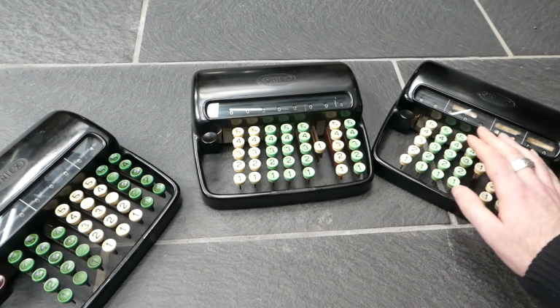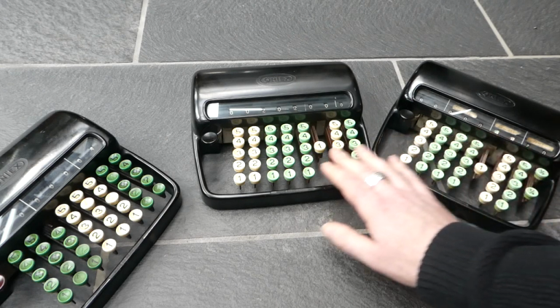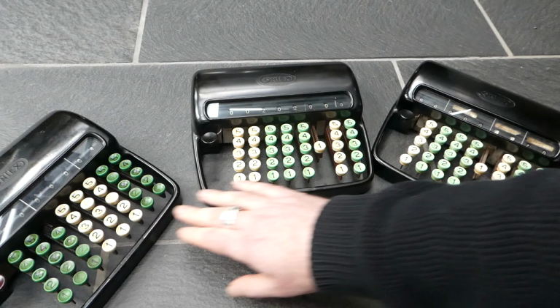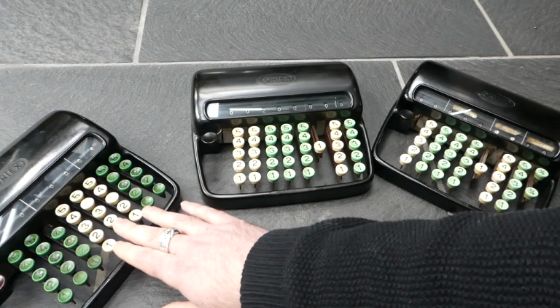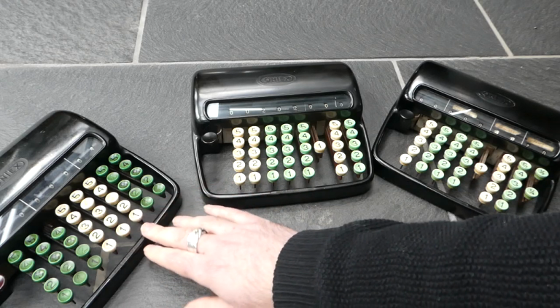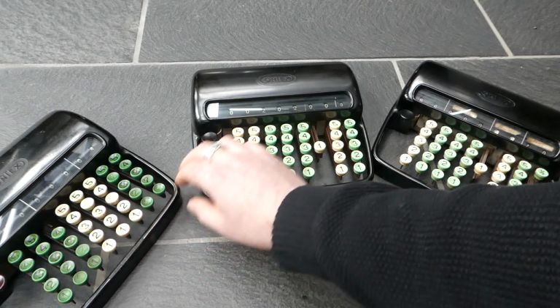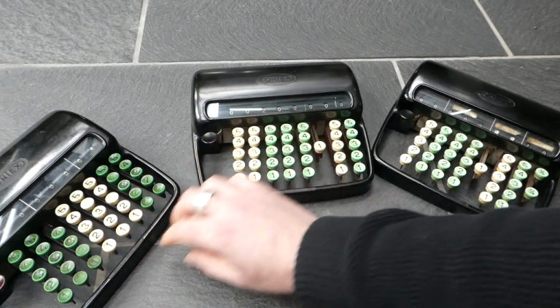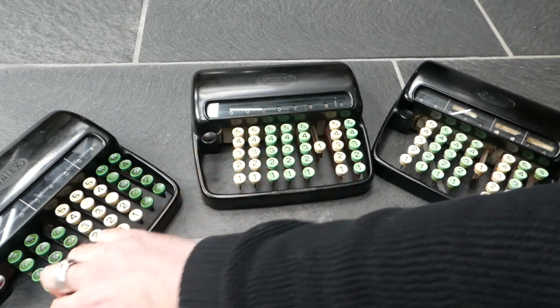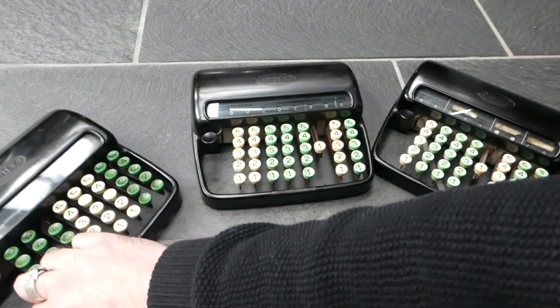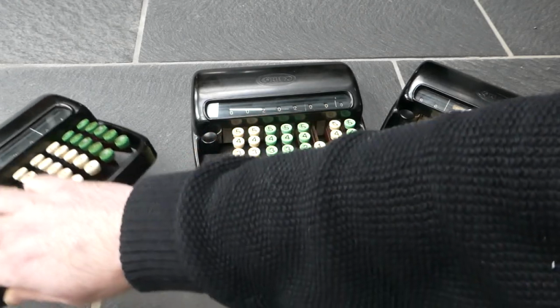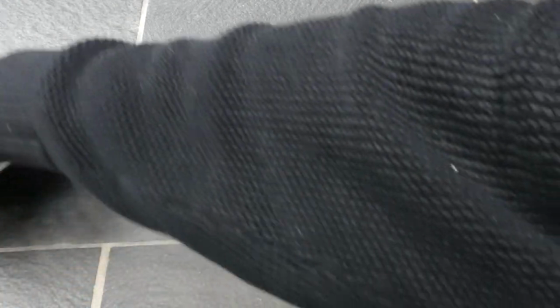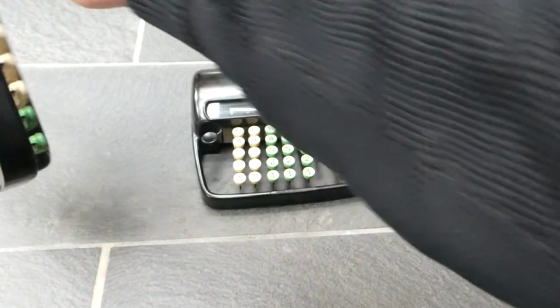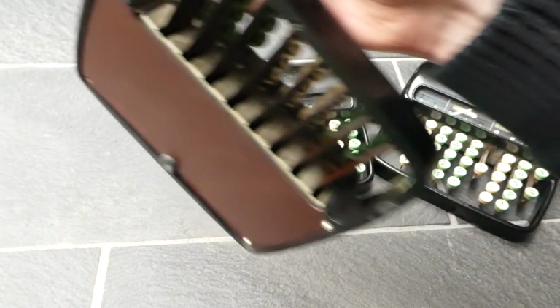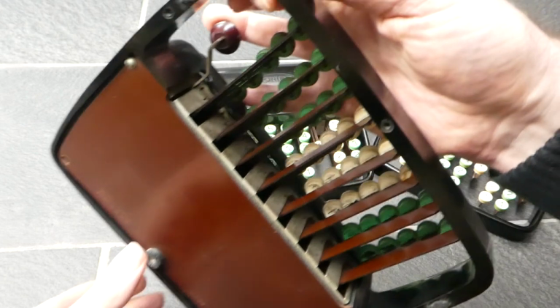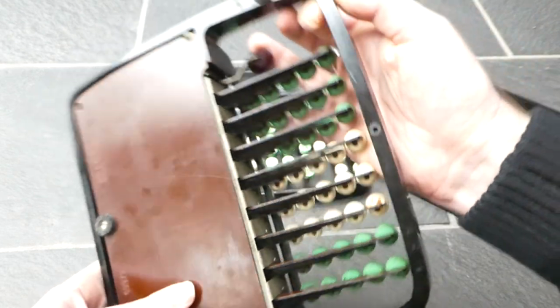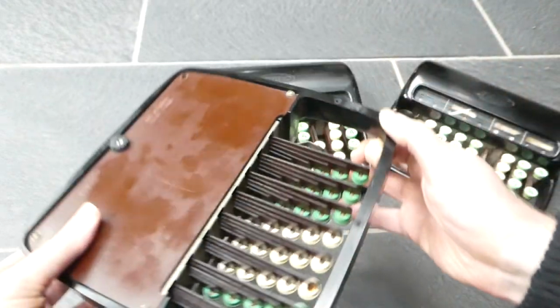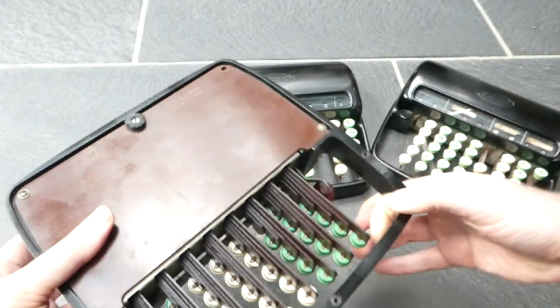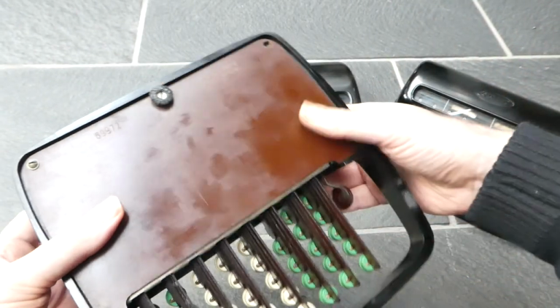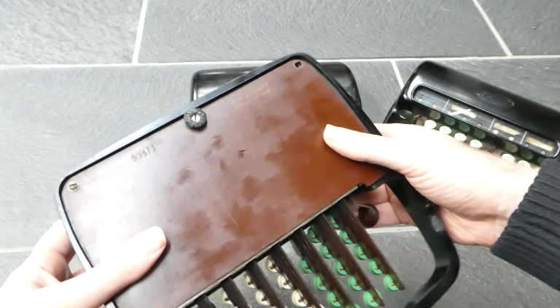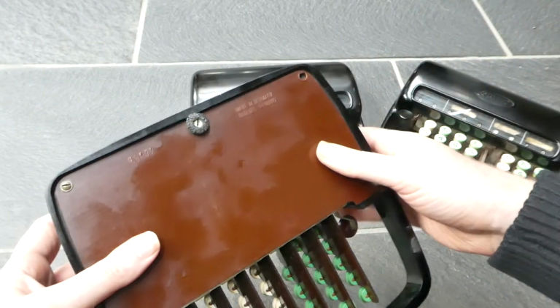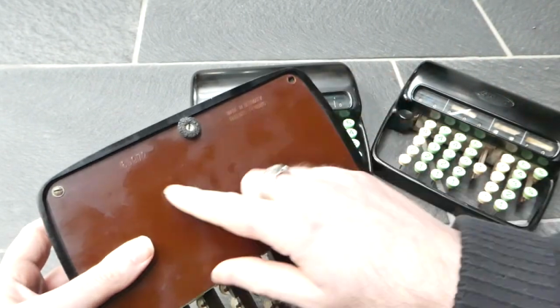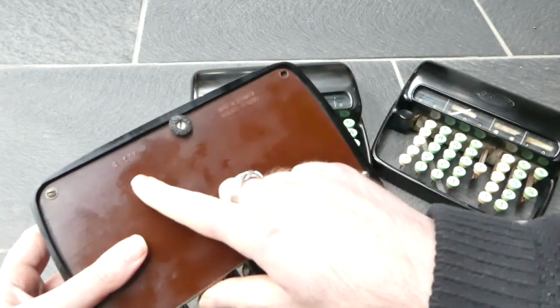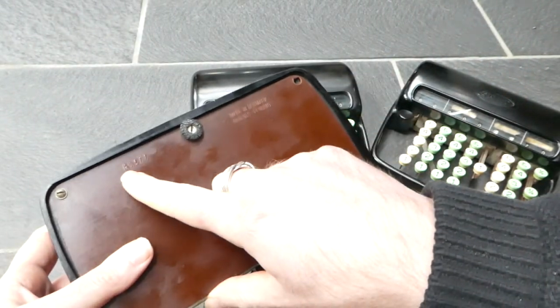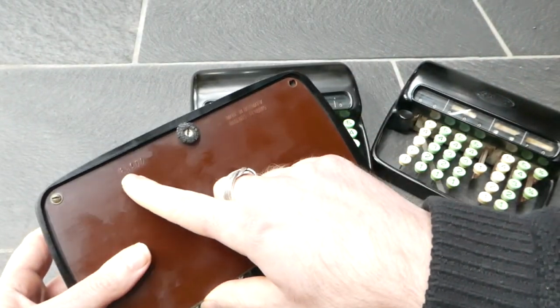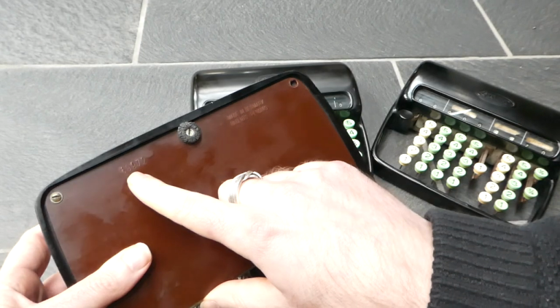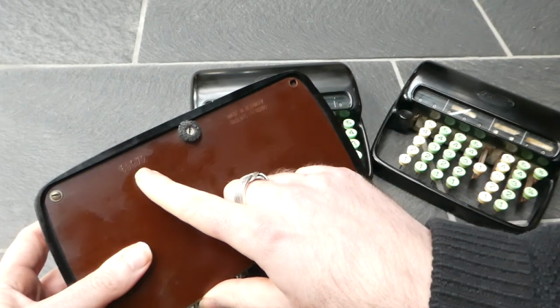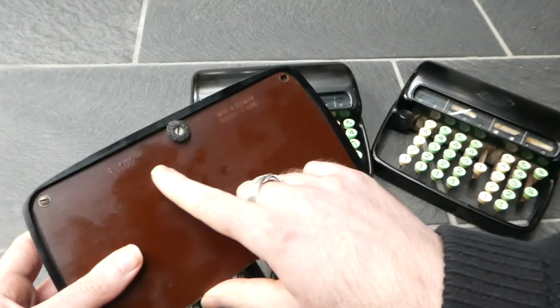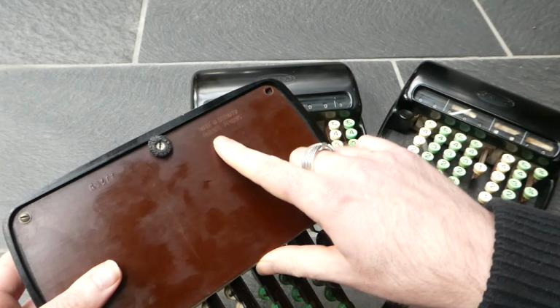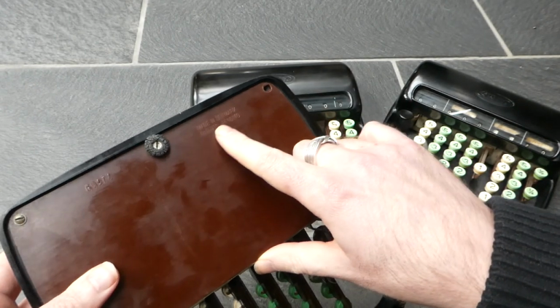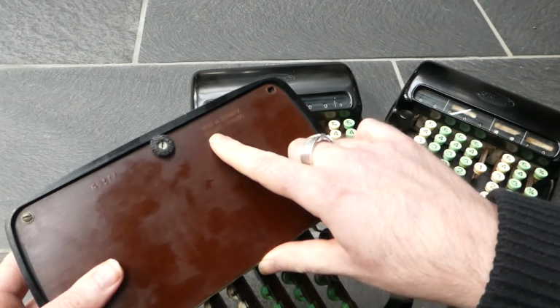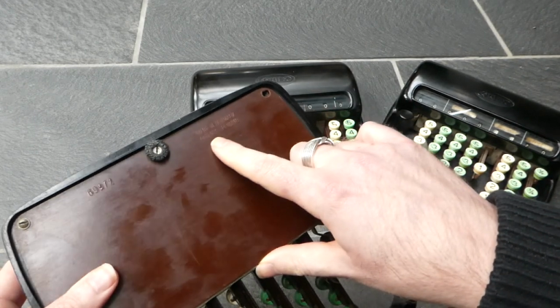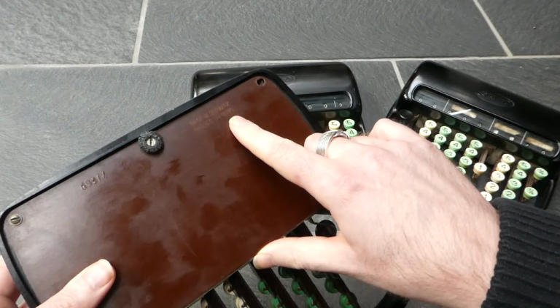The one on the left here is the oldest of these three. It has a serial number on the bottom: 69972, and it says 'made in Denmark, patents pending.'